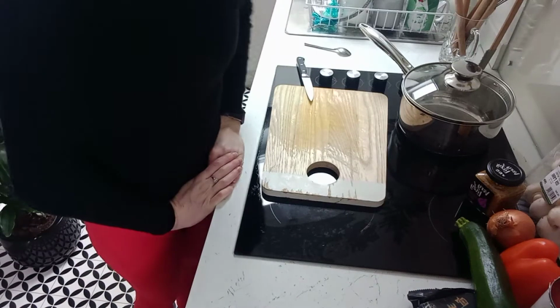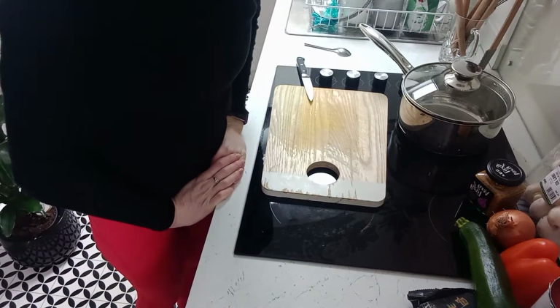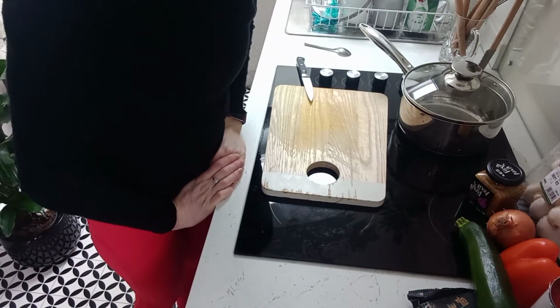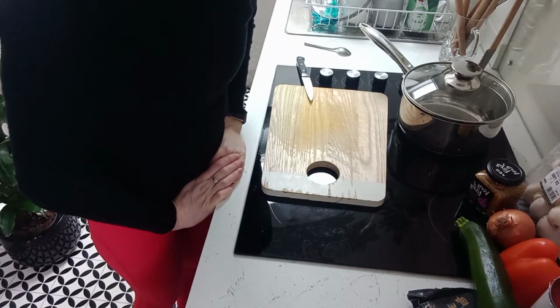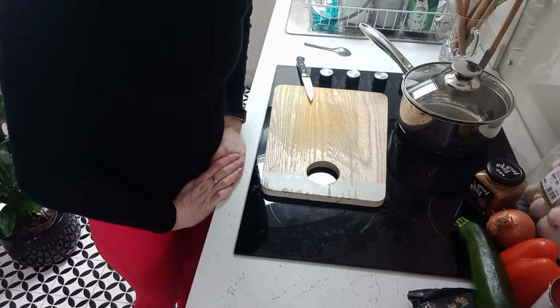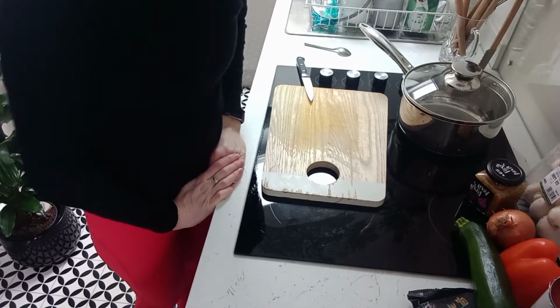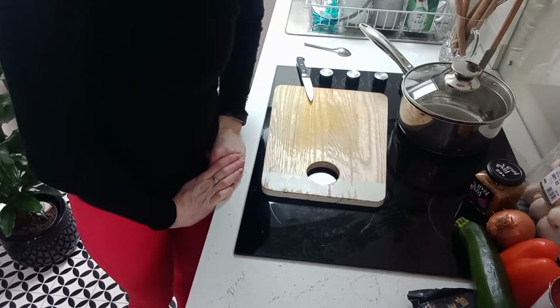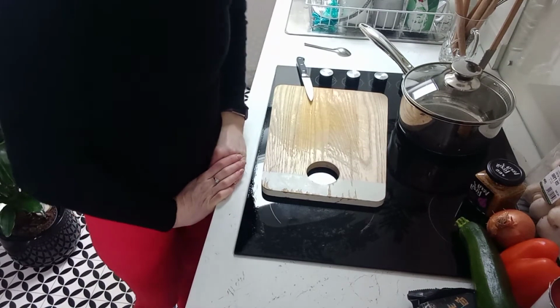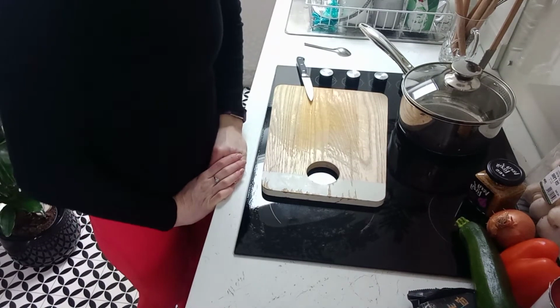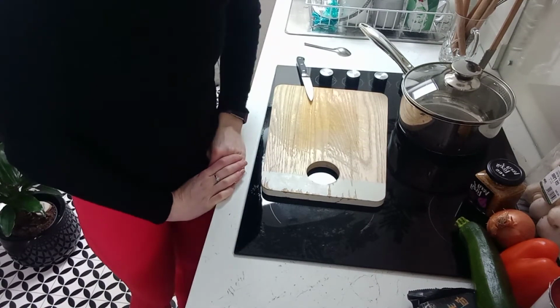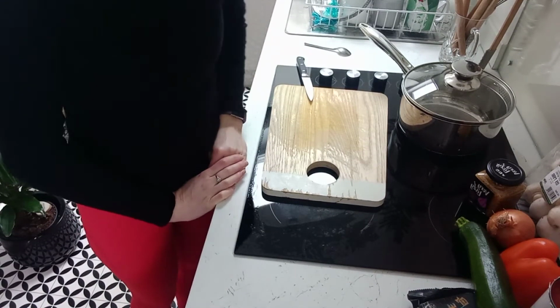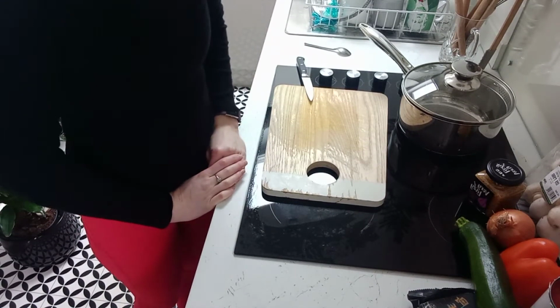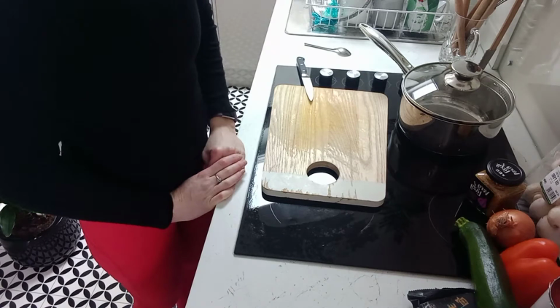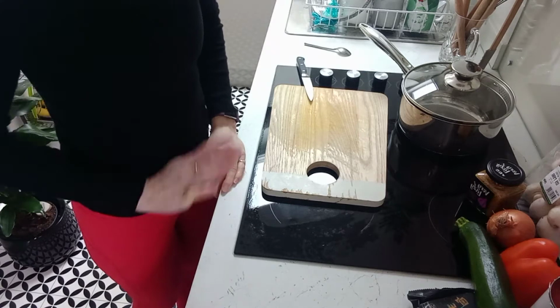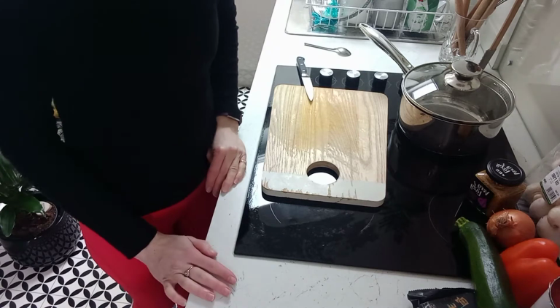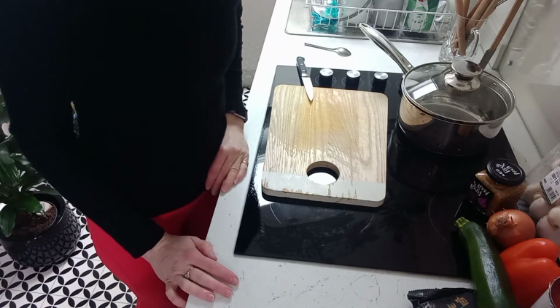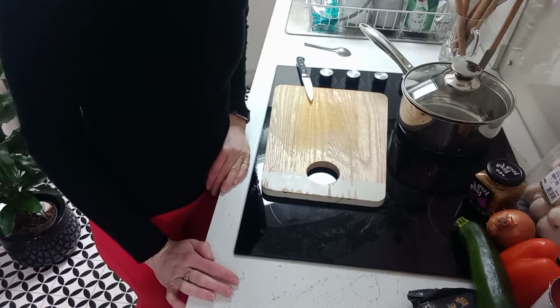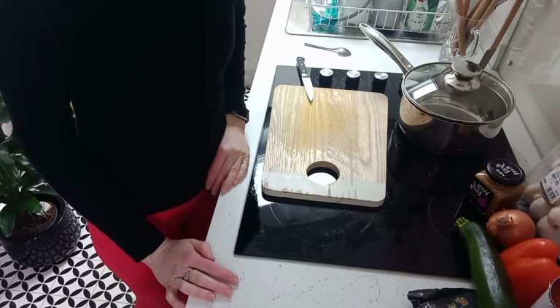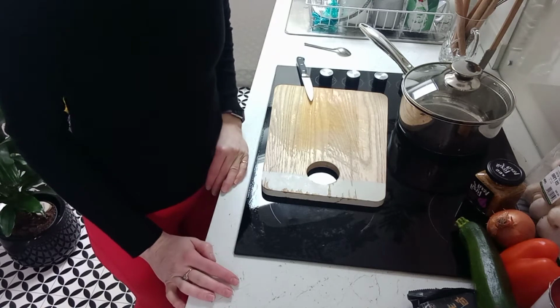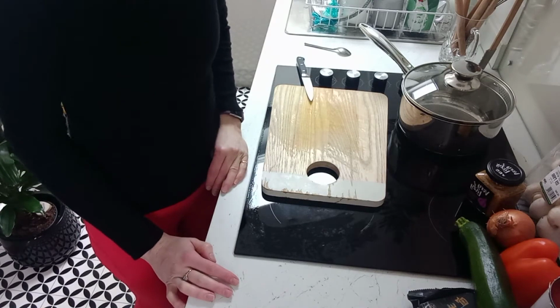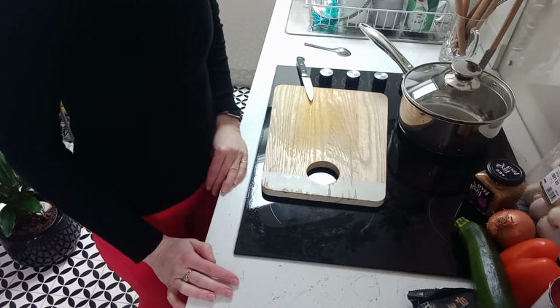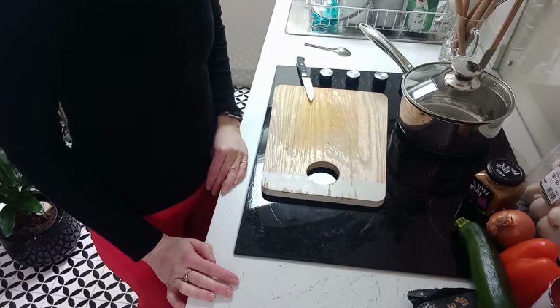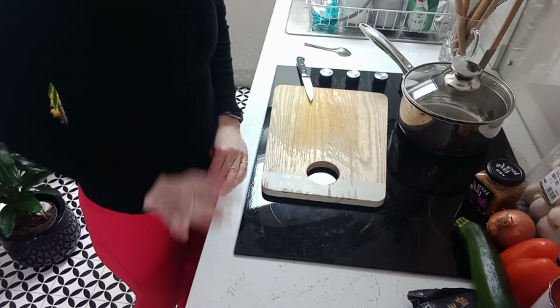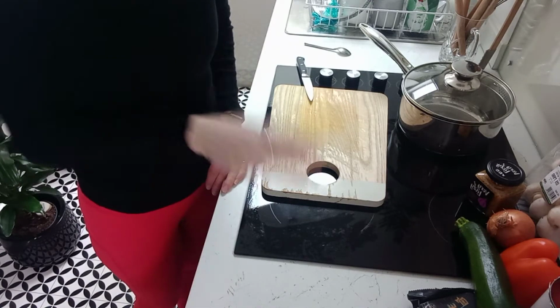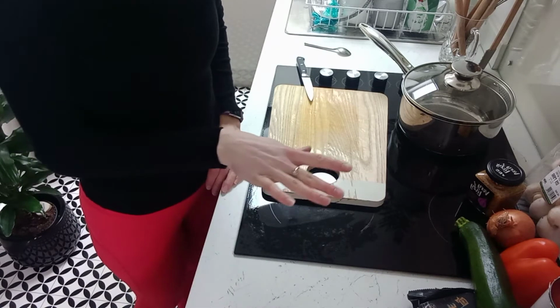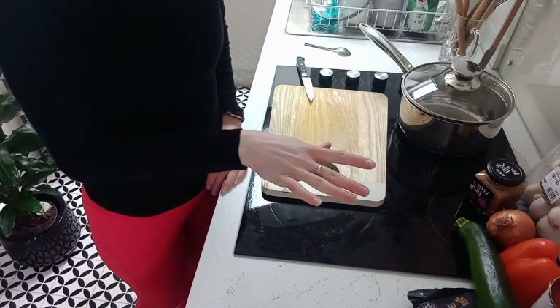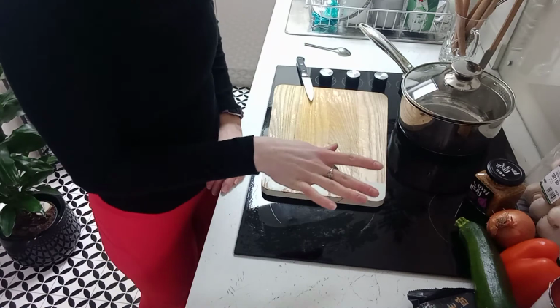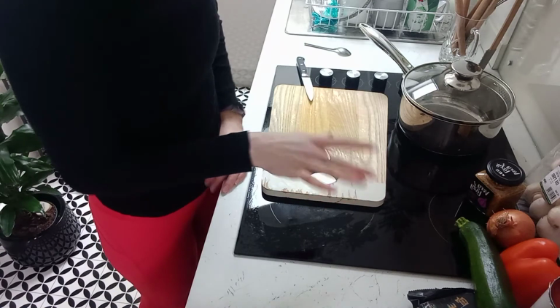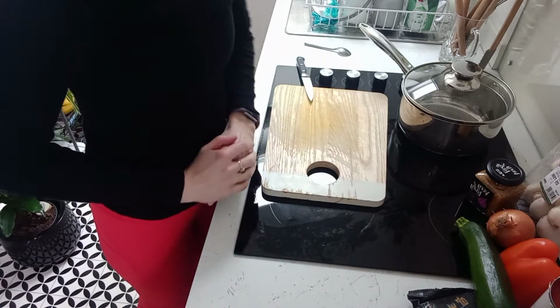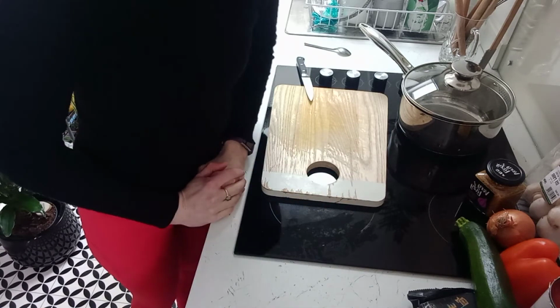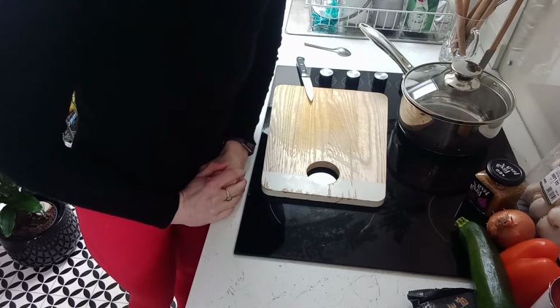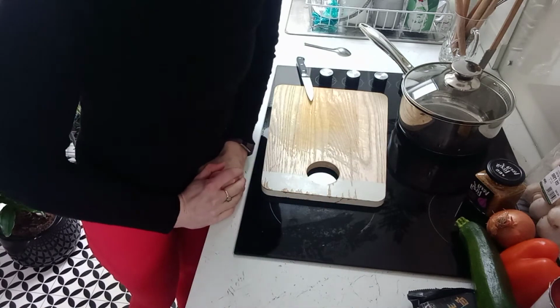Good afternoon and welcome to another West Cal Community Enterprises cooking video. This week we're going to be making a tuna pasta bake and I've got all of my ingredients ready and I'm going to make a start.